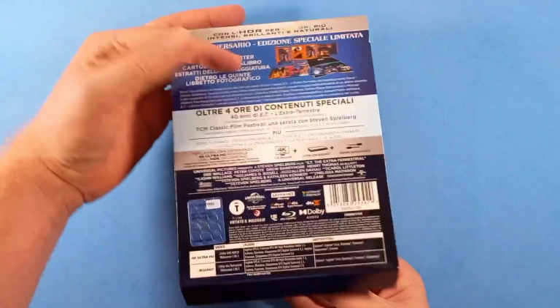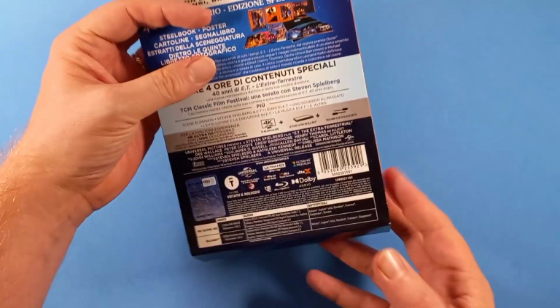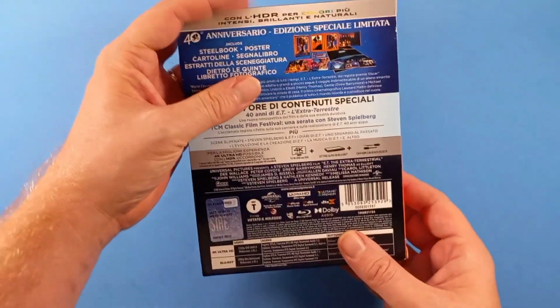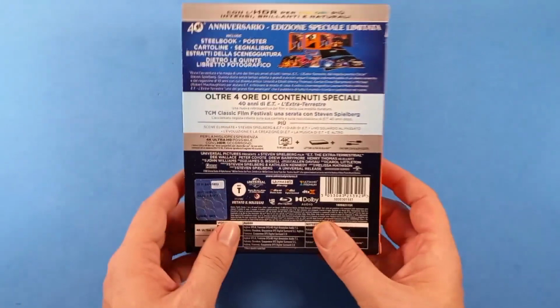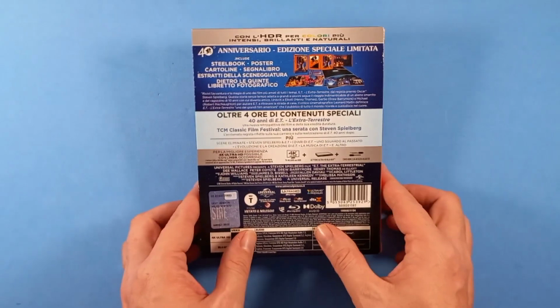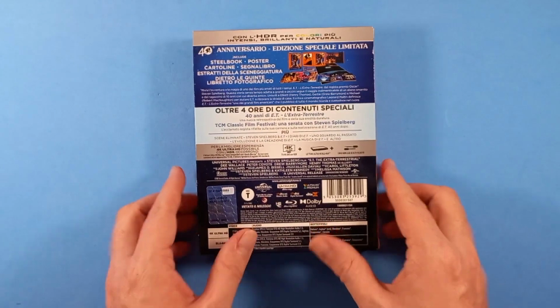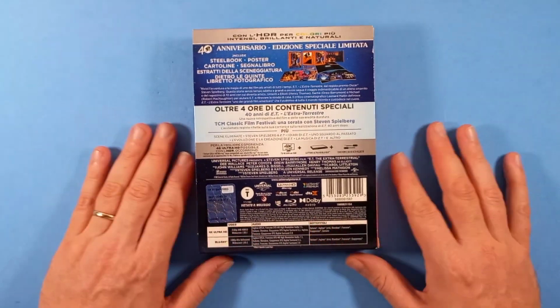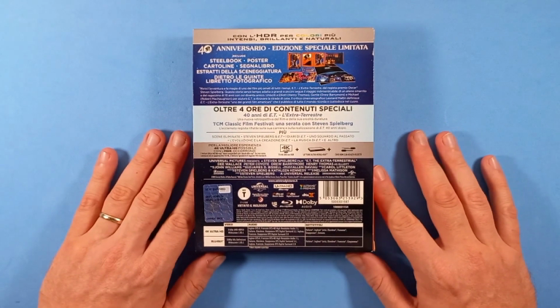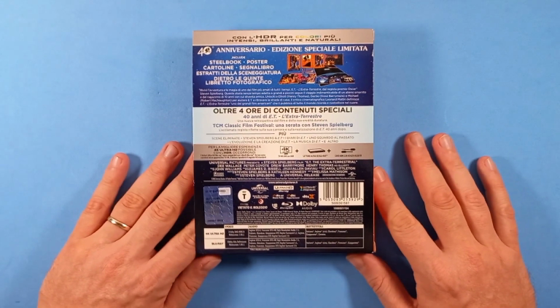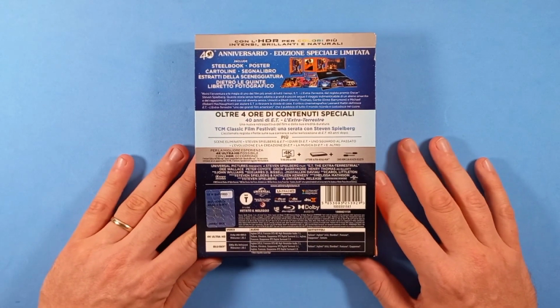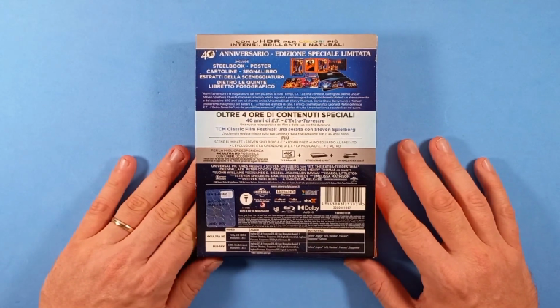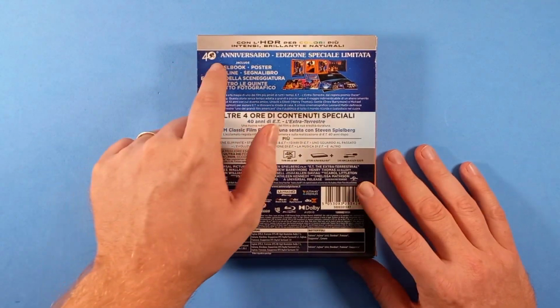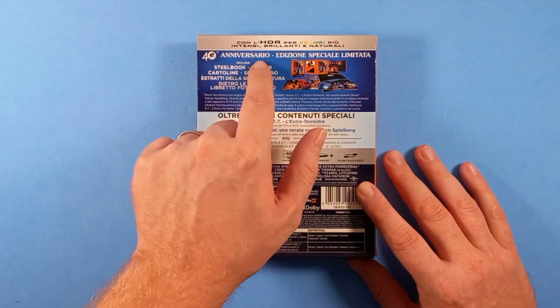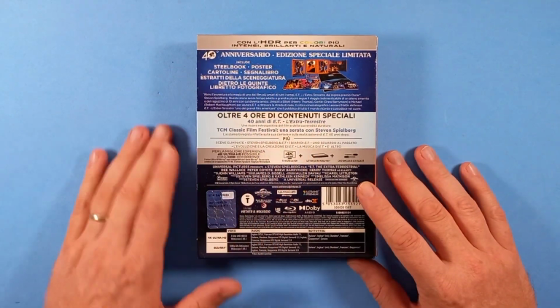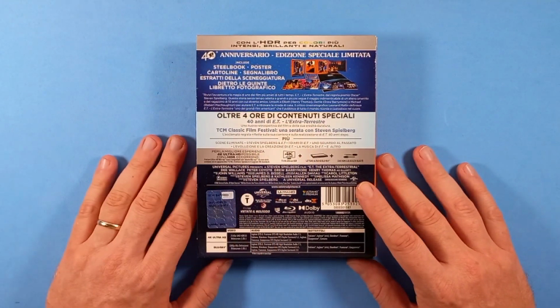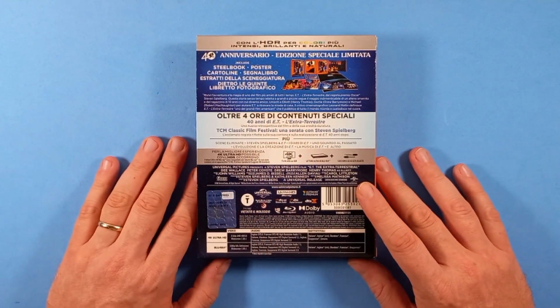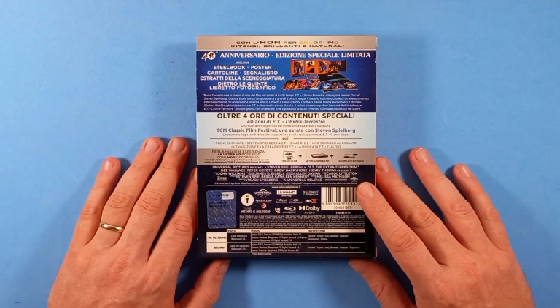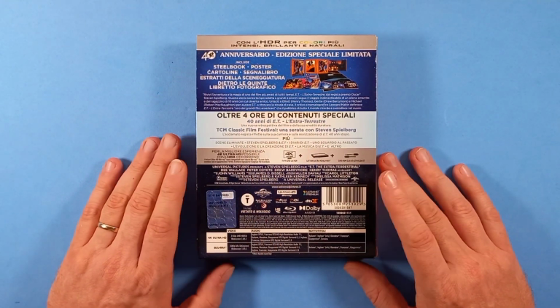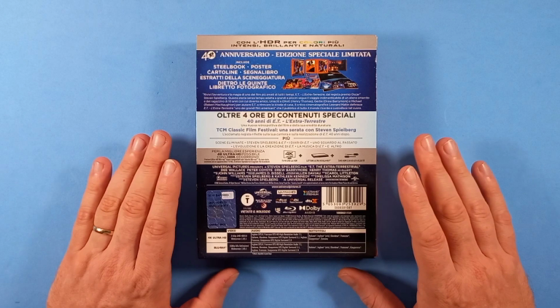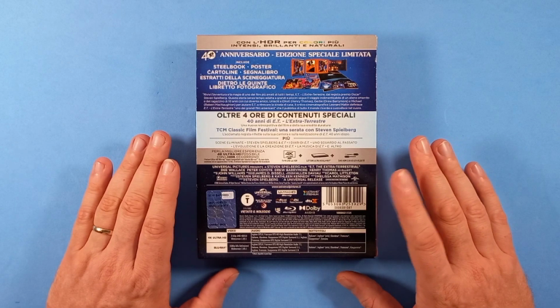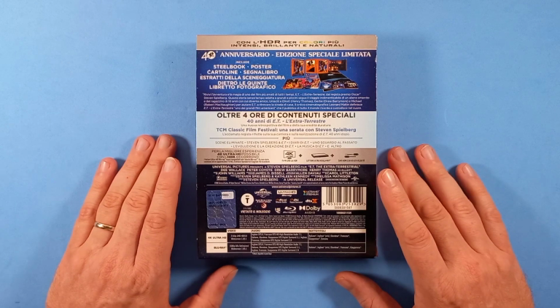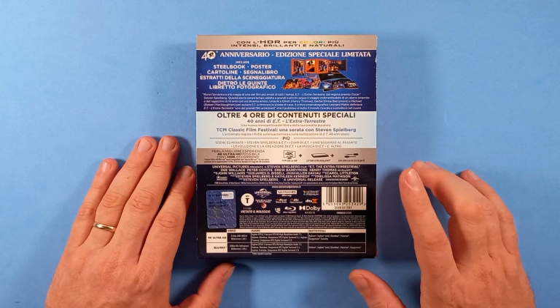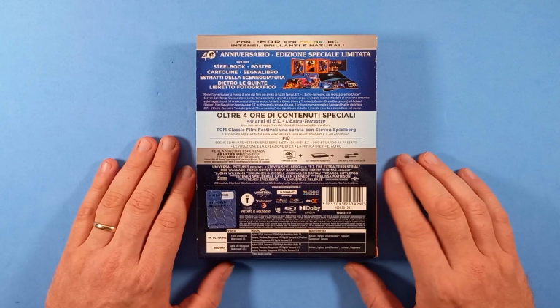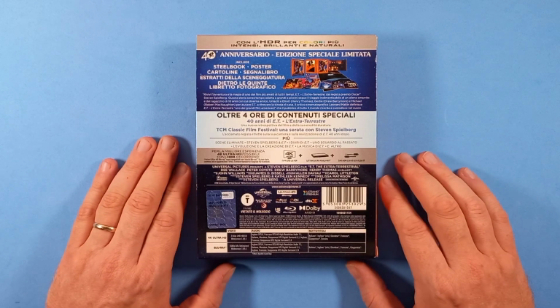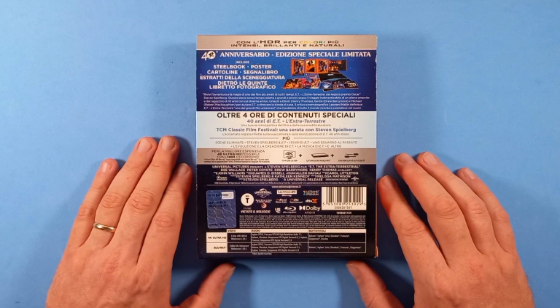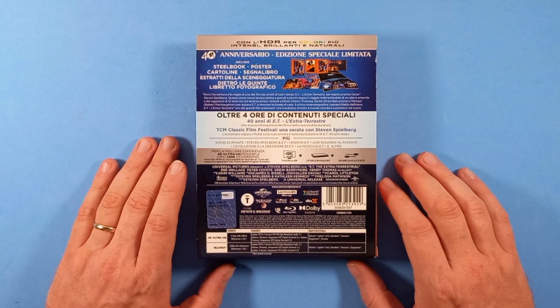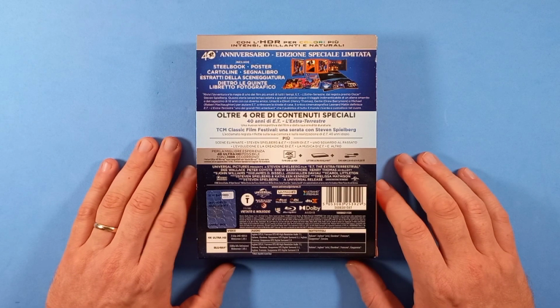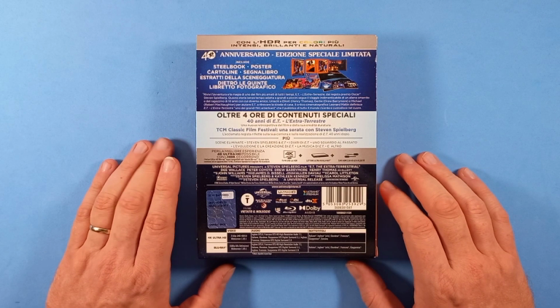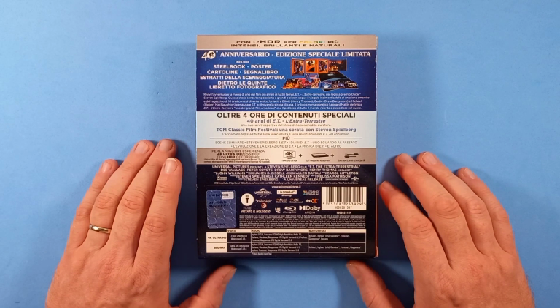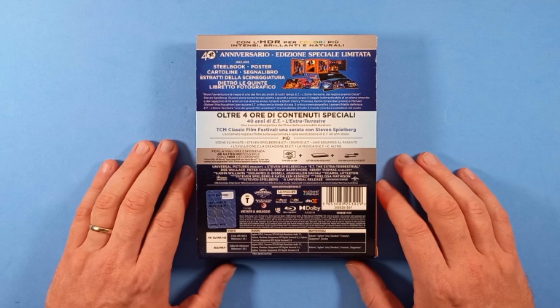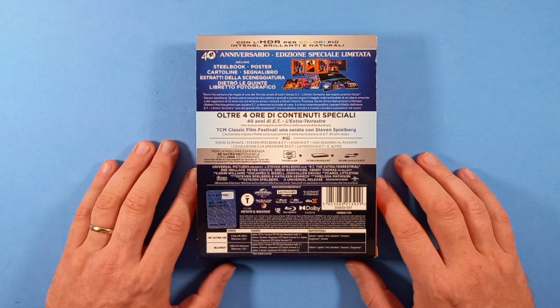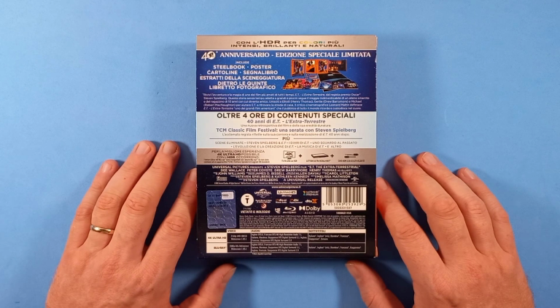Qui abbiamo tutto ciò che contiene questa edizione. Quarantesimo anniversario, edizione speciale limitata, che include steelbook, poster, cartoline, segnalibro e anche degli estratti della sceneggiatura.